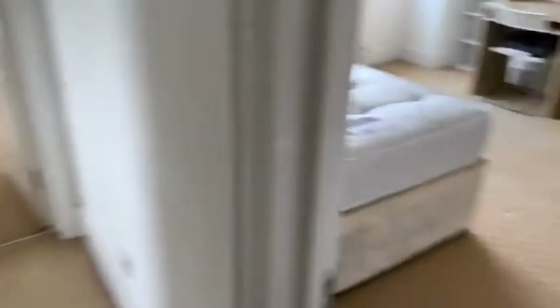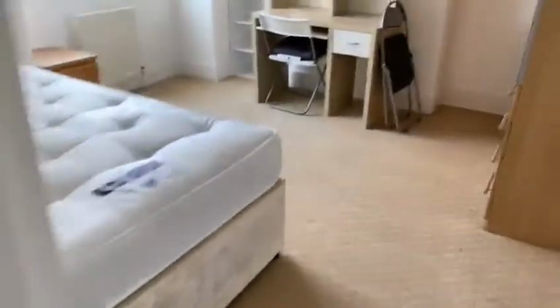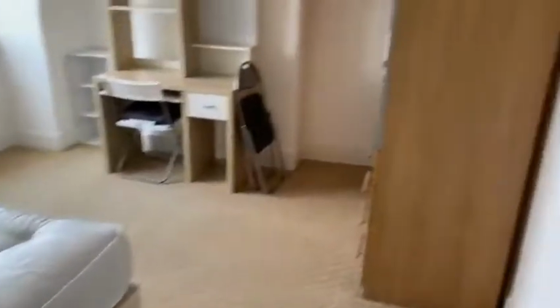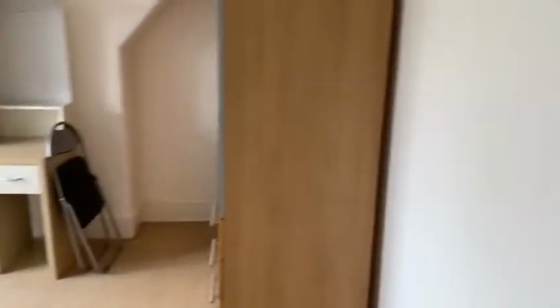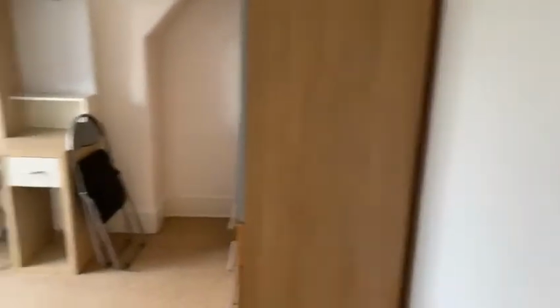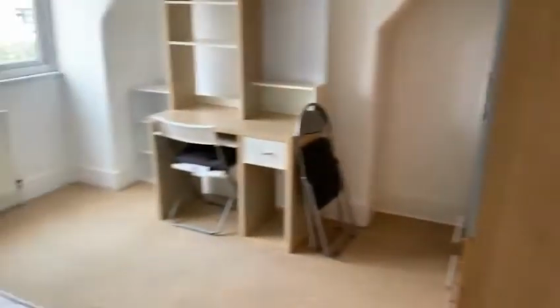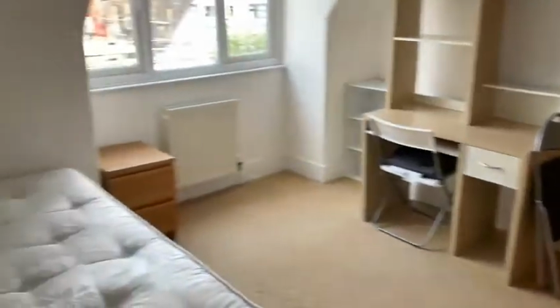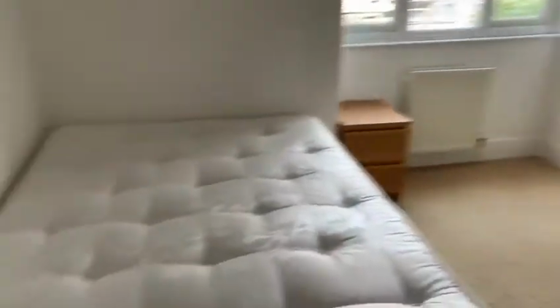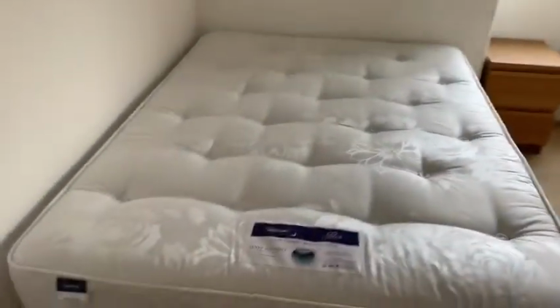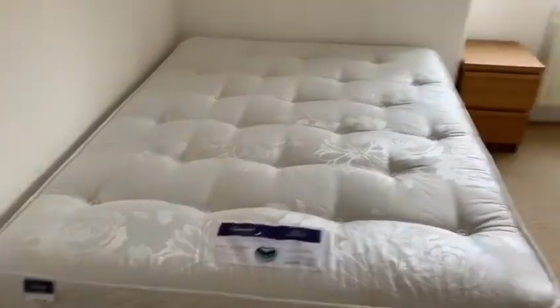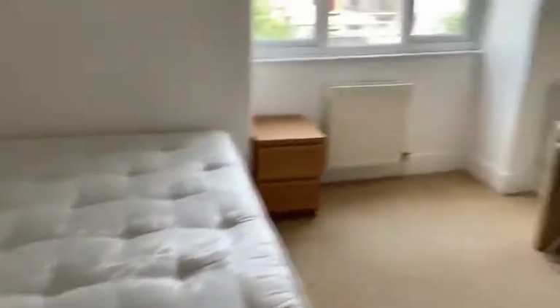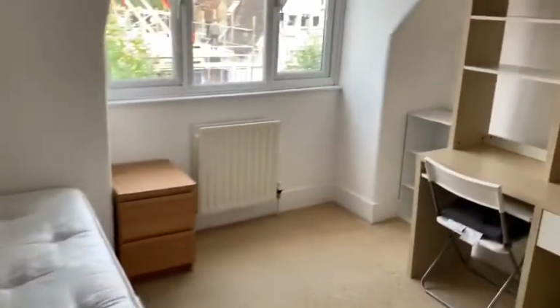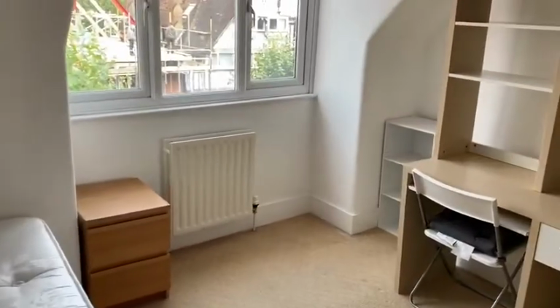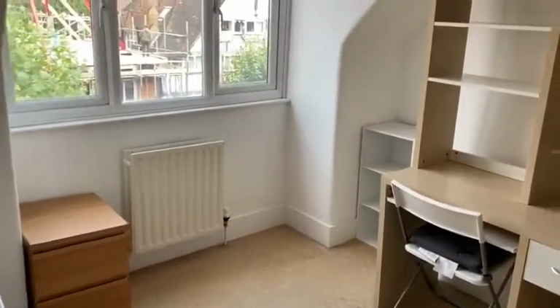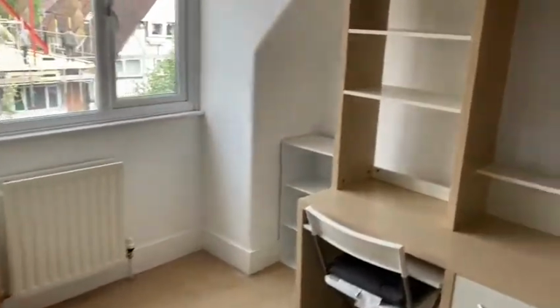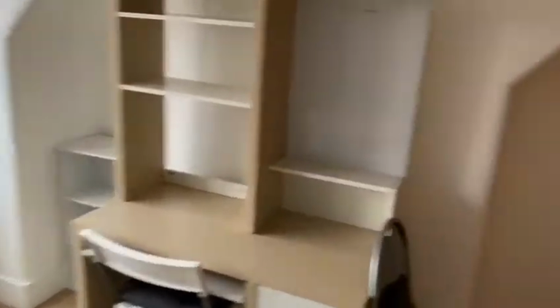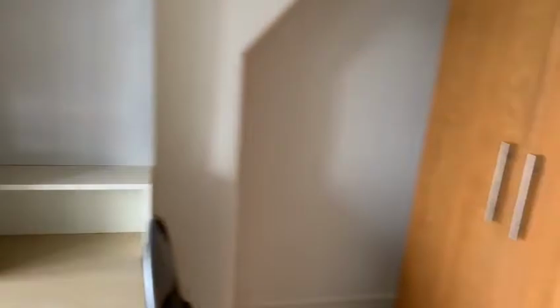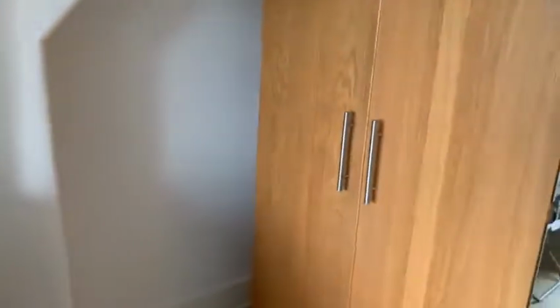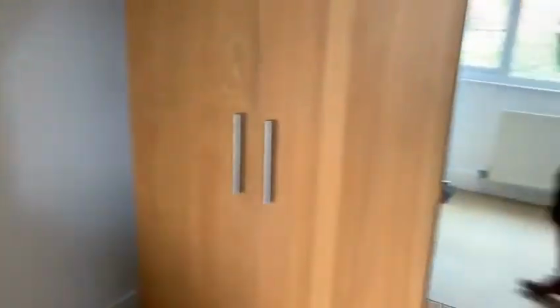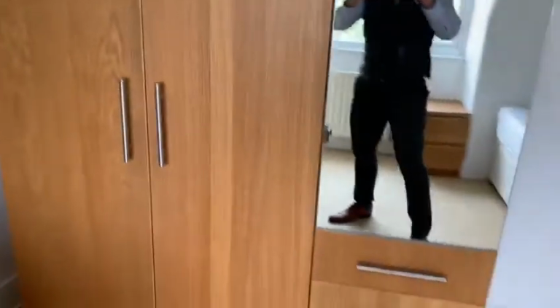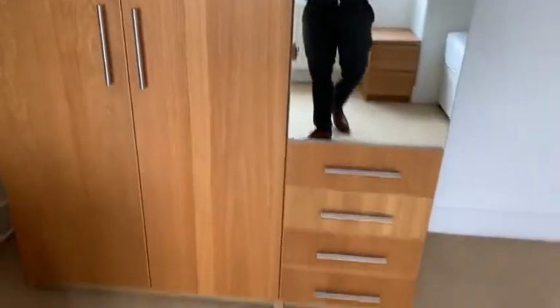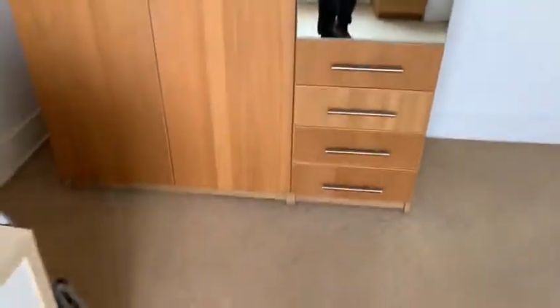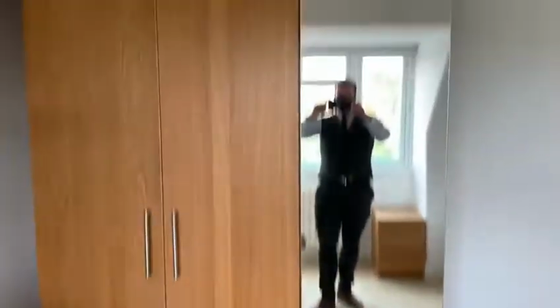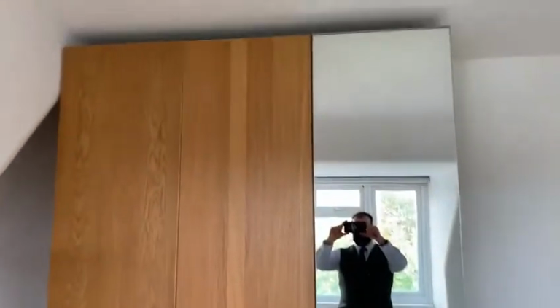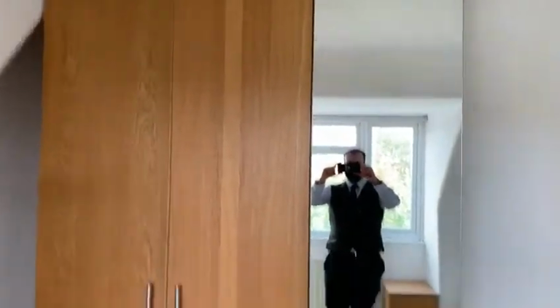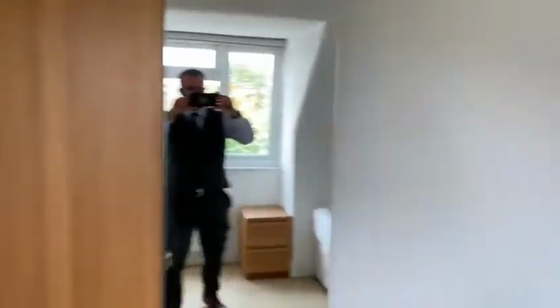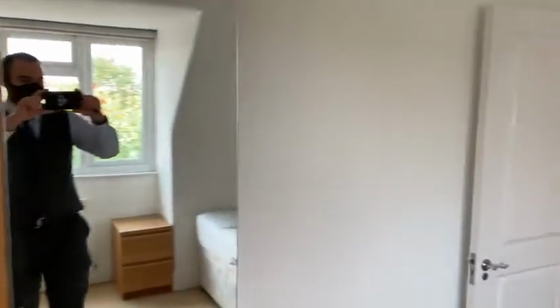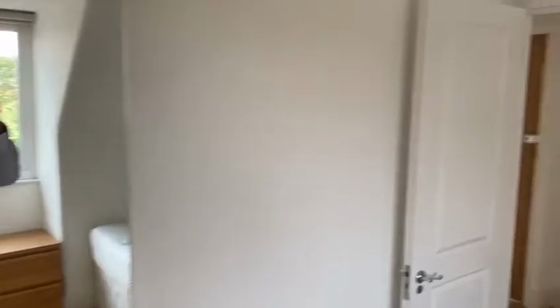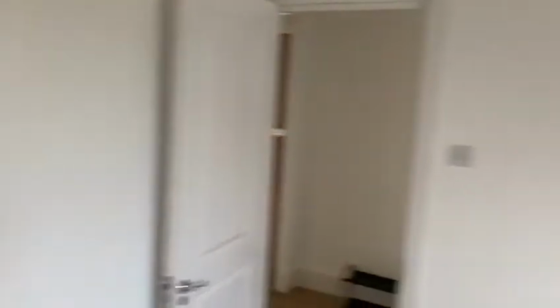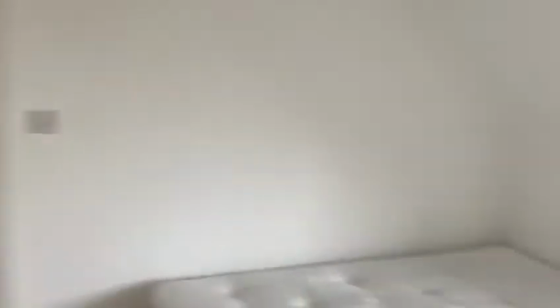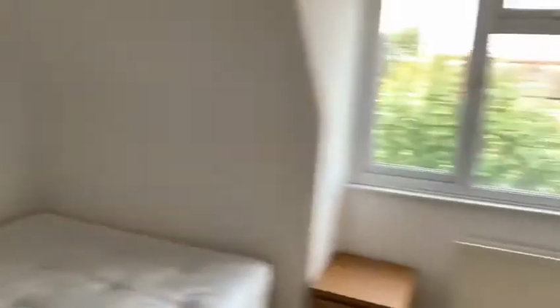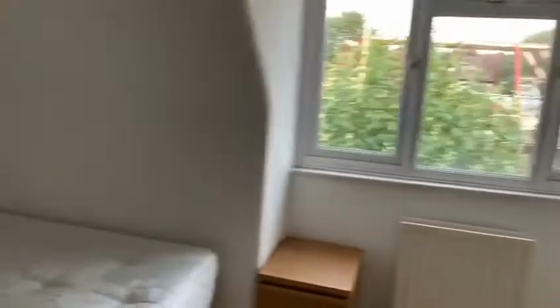This is one of the bedrooms — loads of space and nice big wardrobes. Again all the lights are off, so you can see it's got really good natural light in this flat.